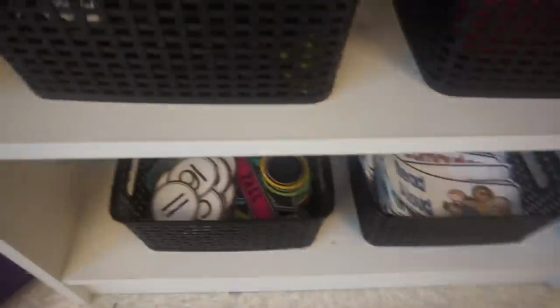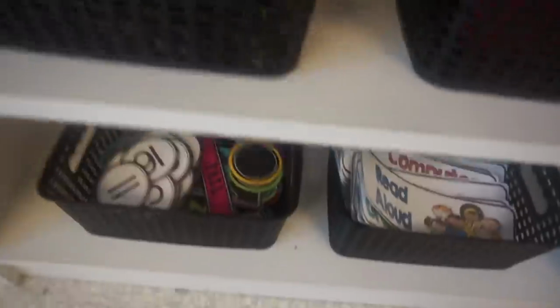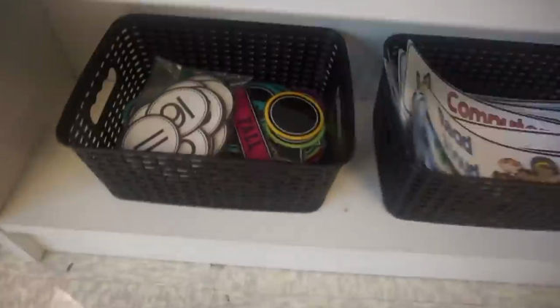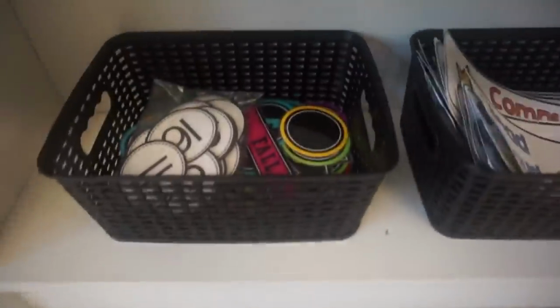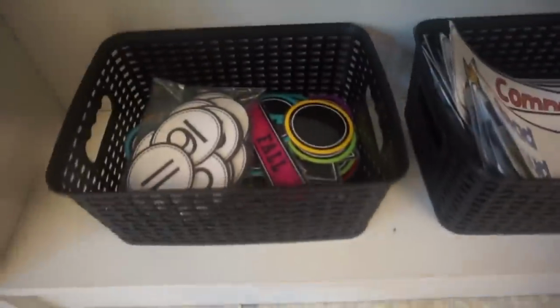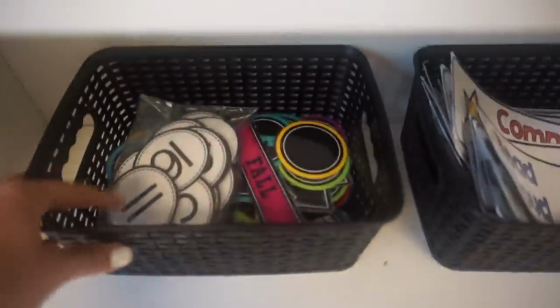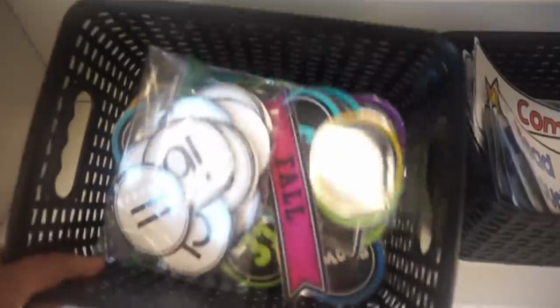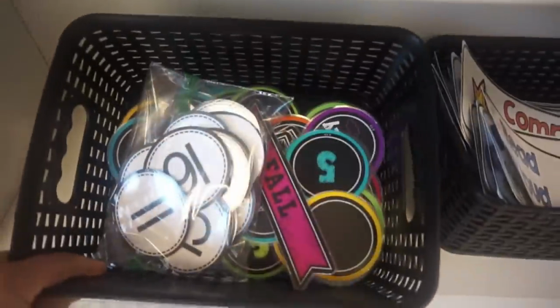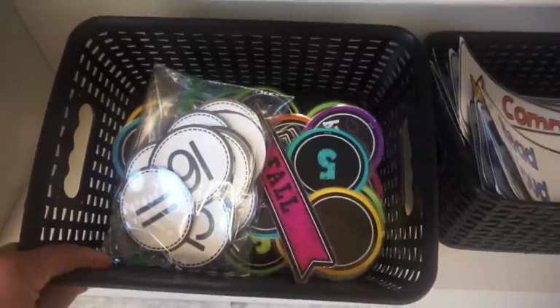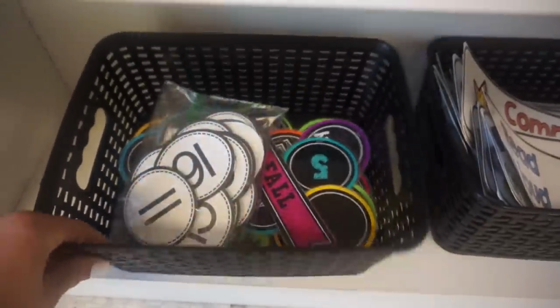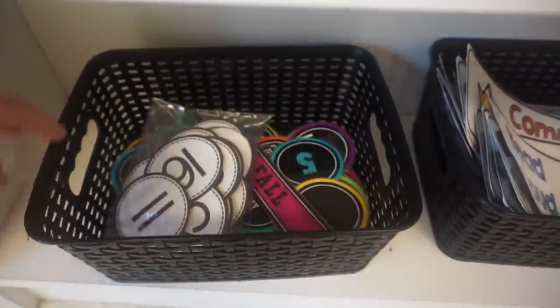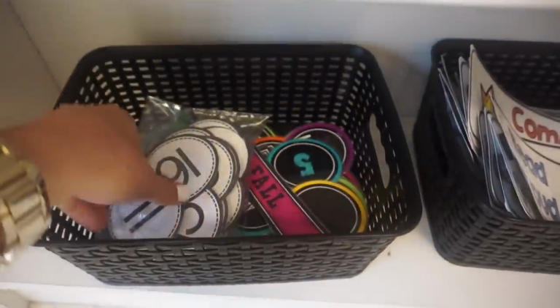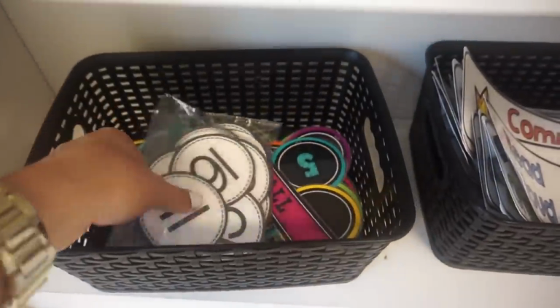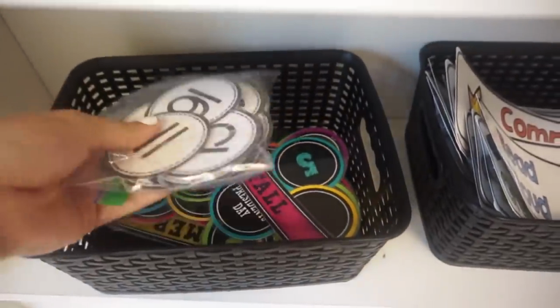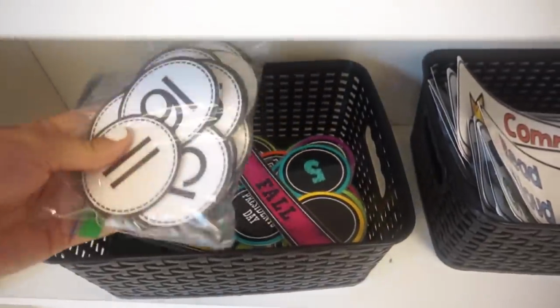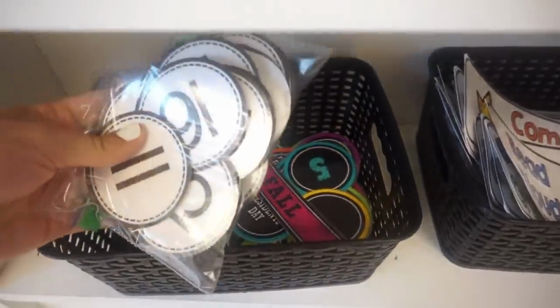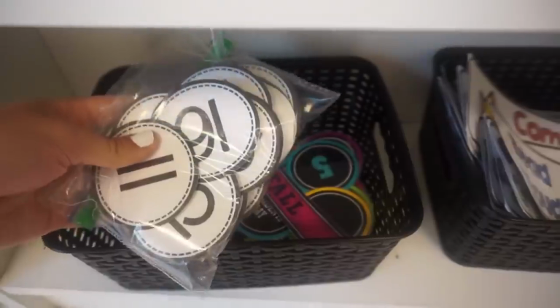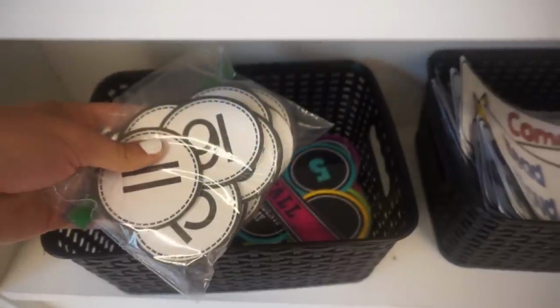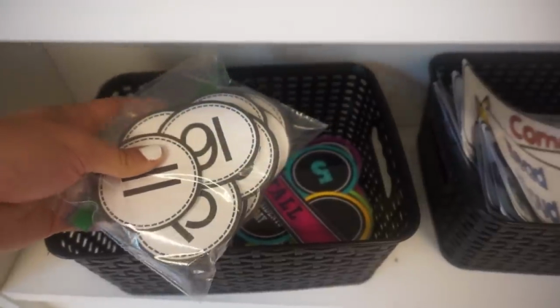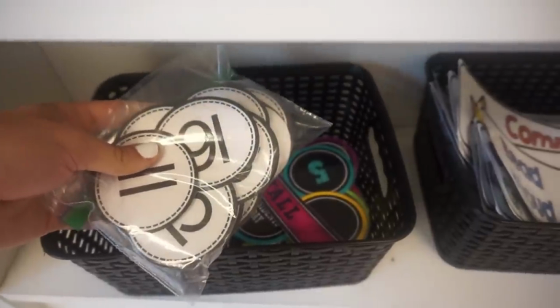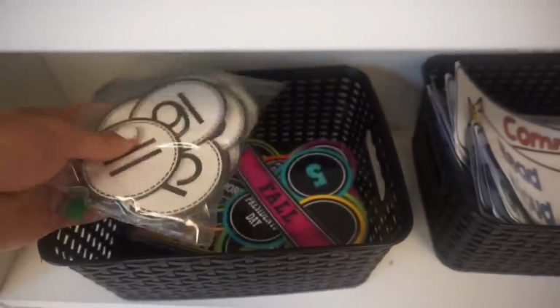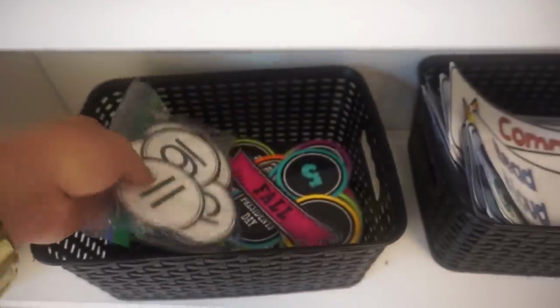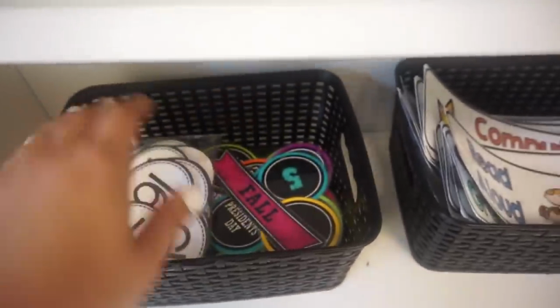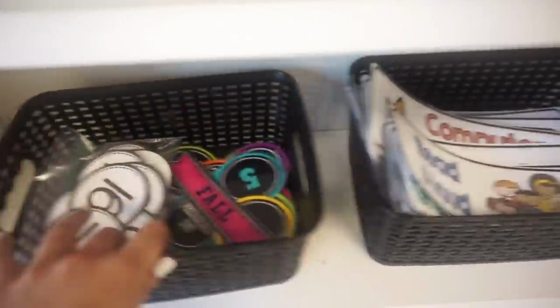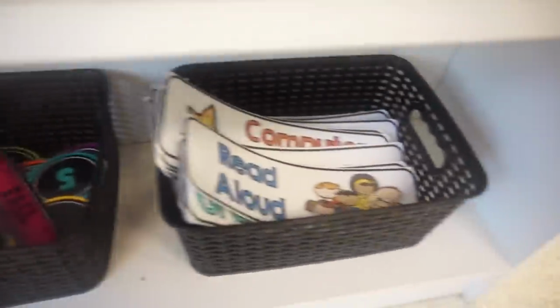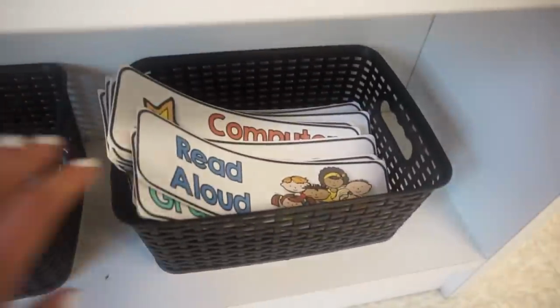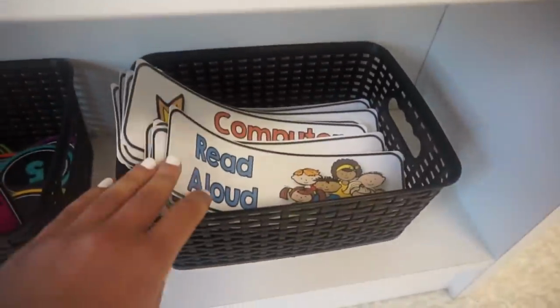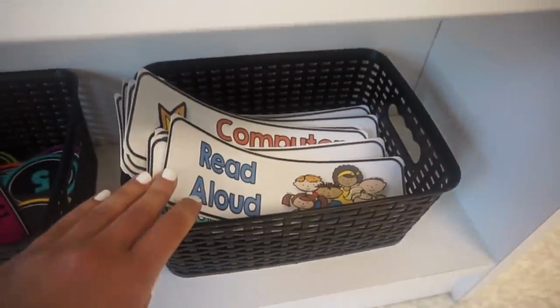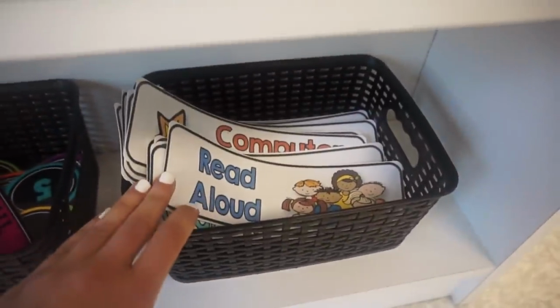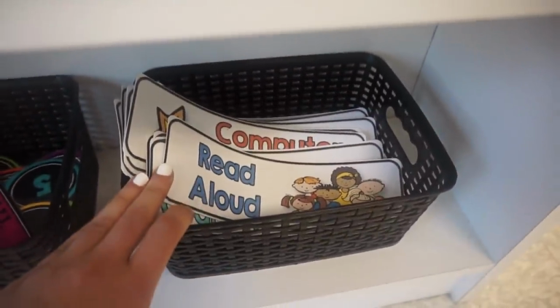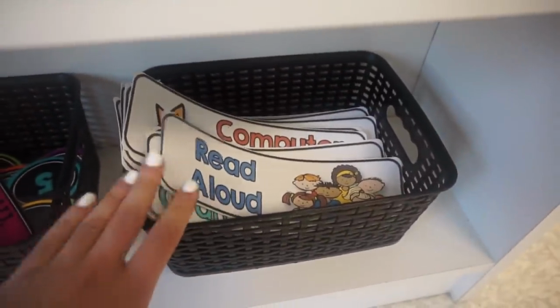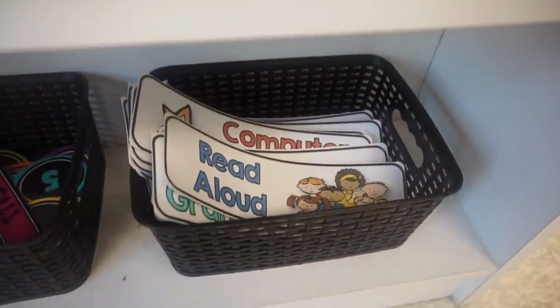Down here this basket has extra calendar pieces and then the numbers for my job chart that will go up once my students get their jobs. And over here are my extra schedule cards for the board.